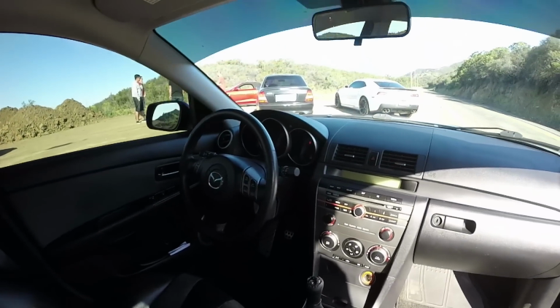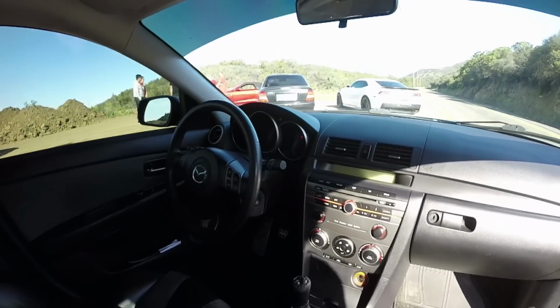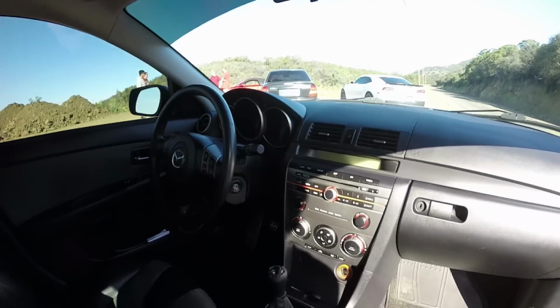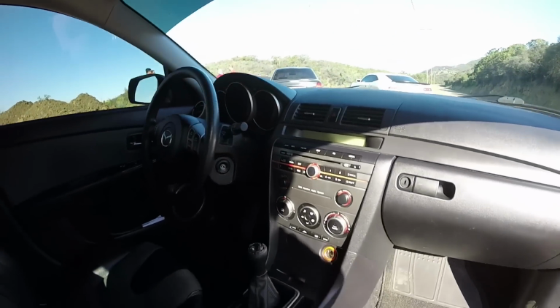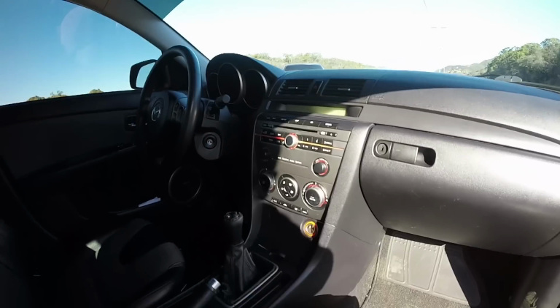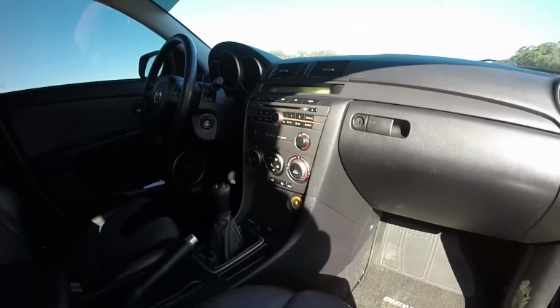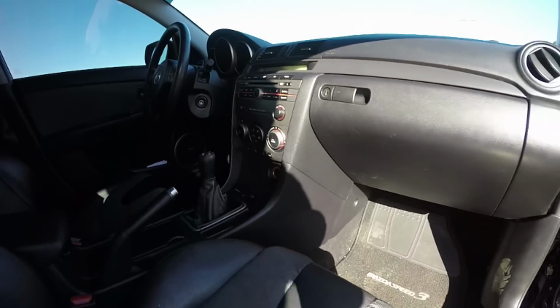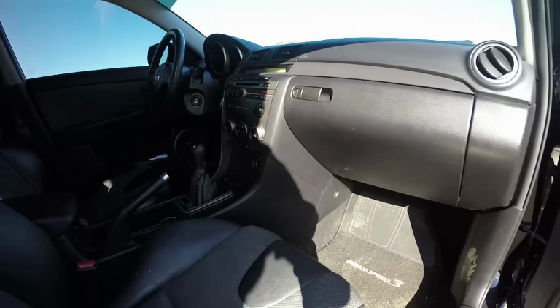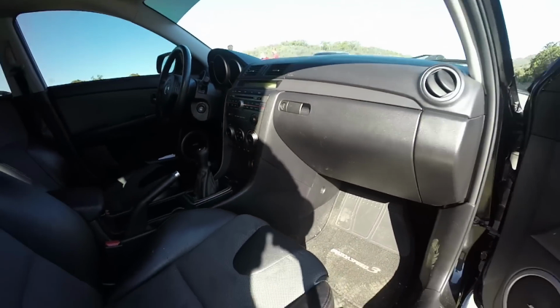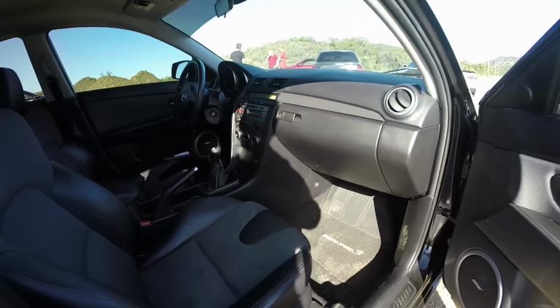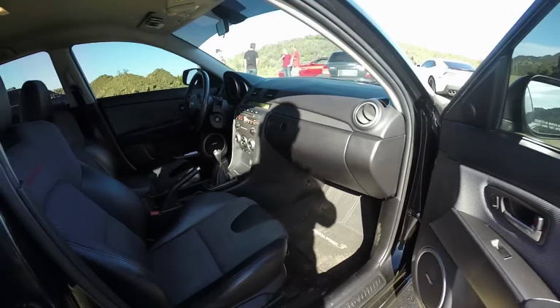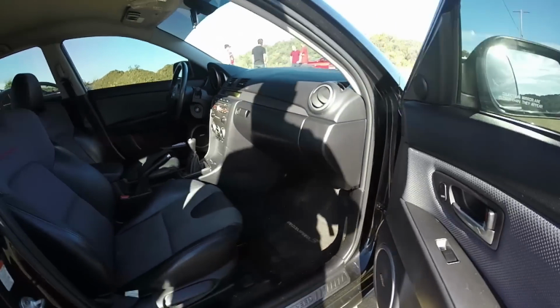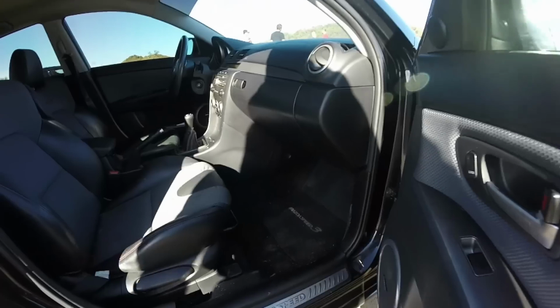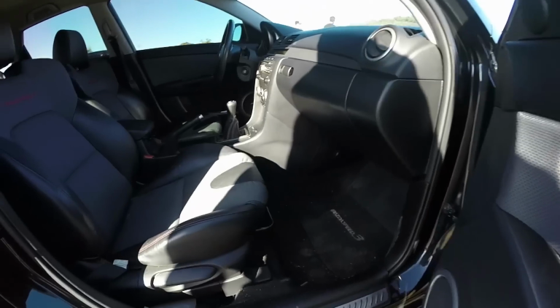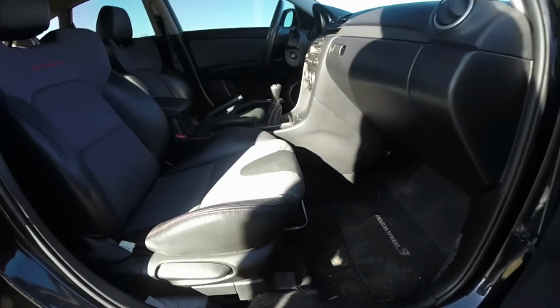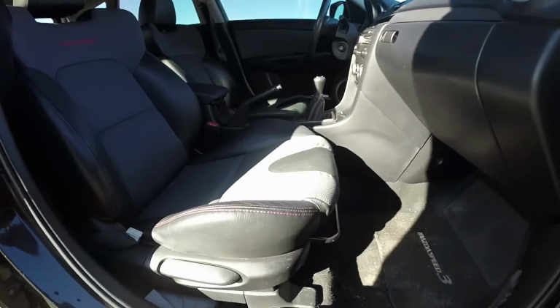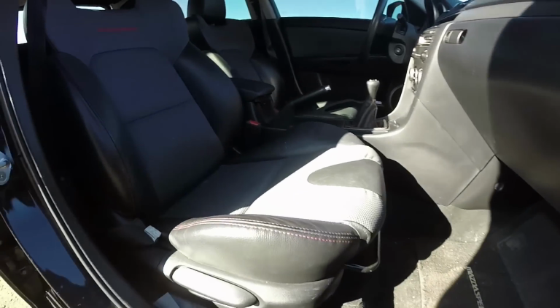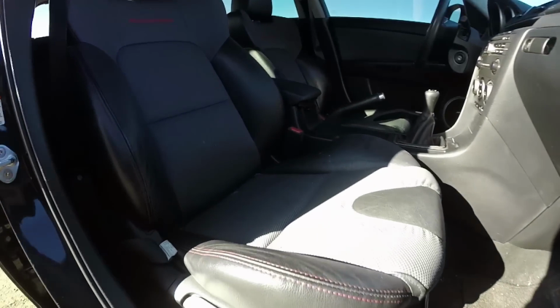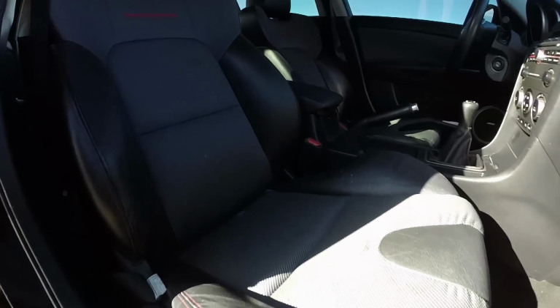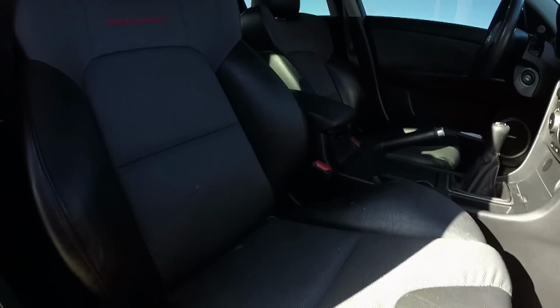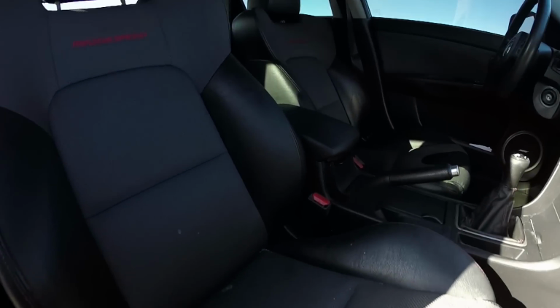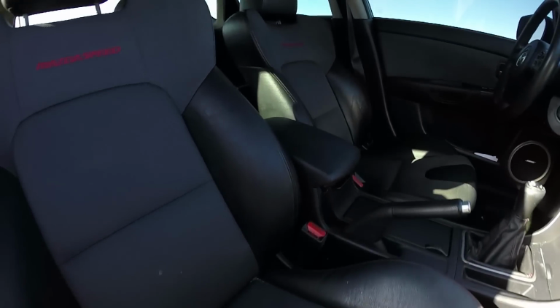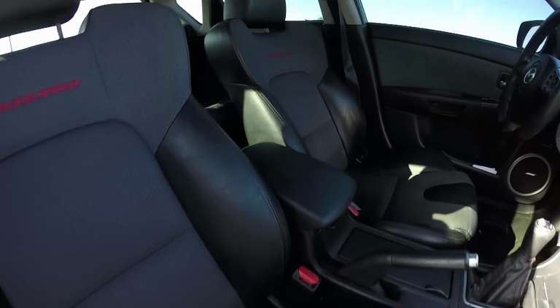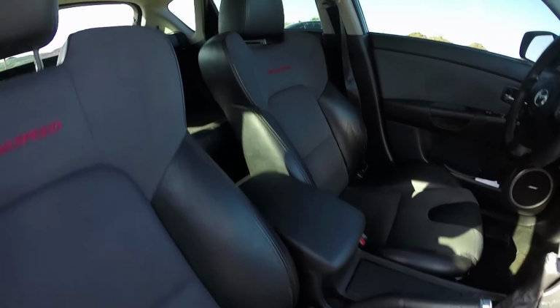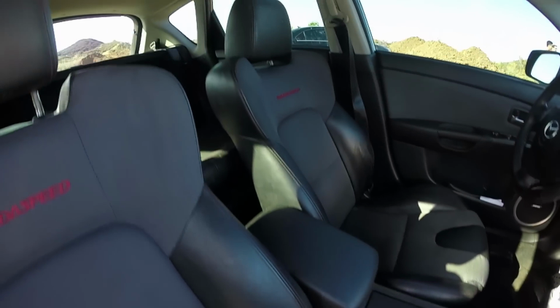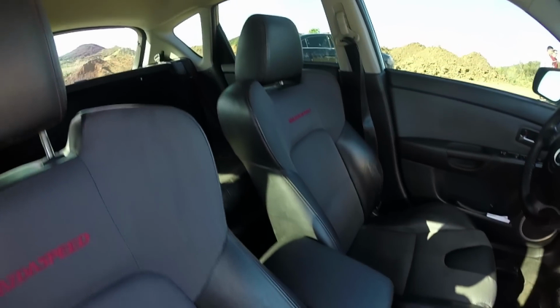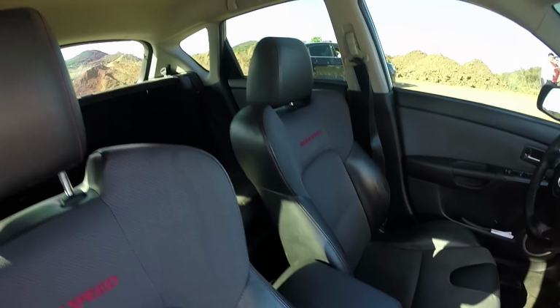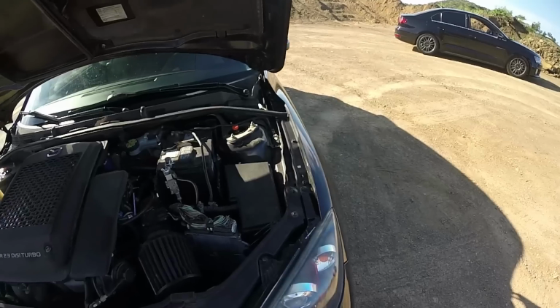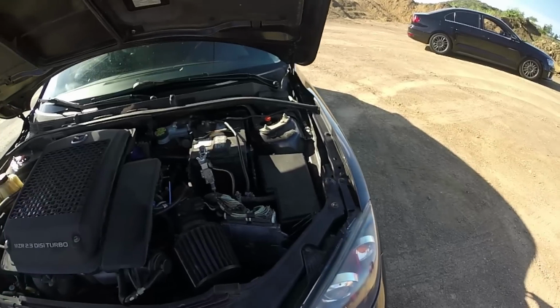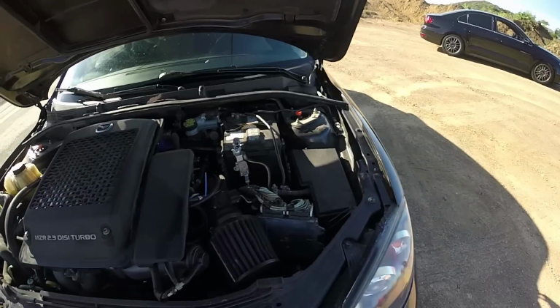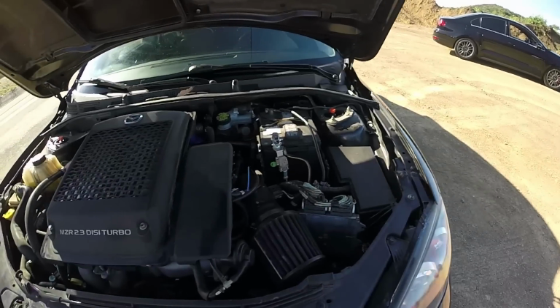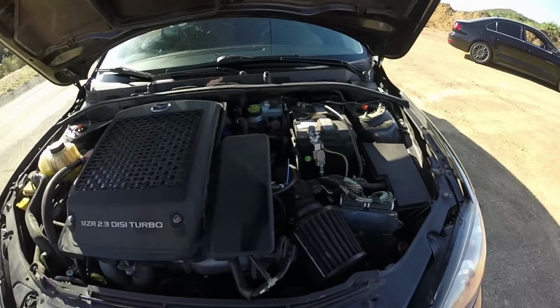So what have you done to your car? It's a built motor, it's on E85. It's got a 3076 turbo, putting down around 420 at the wheels. 420 at the wheels! Holy hell.